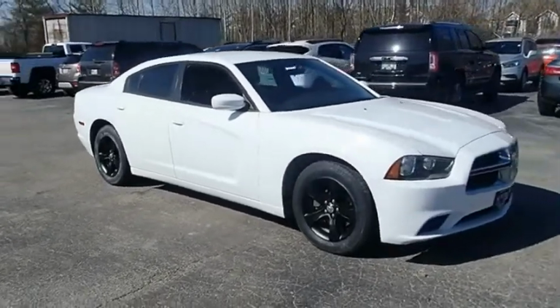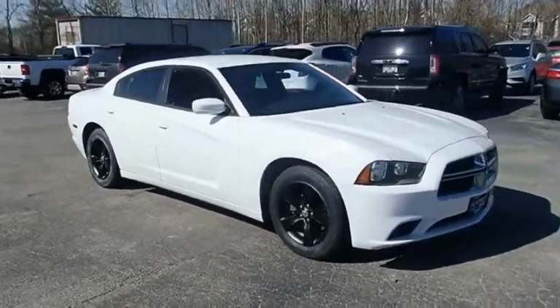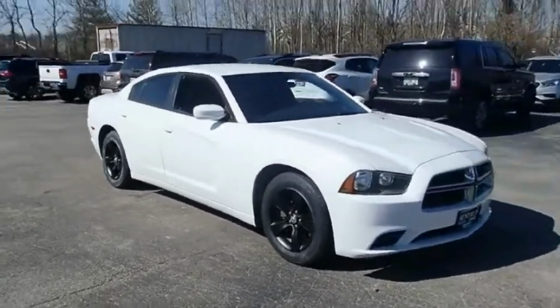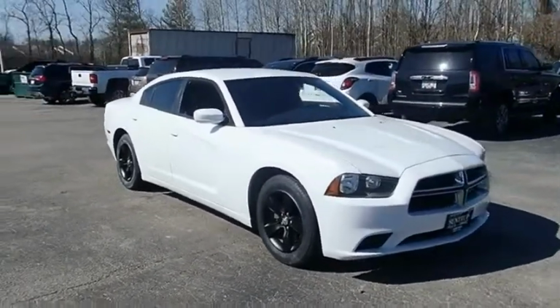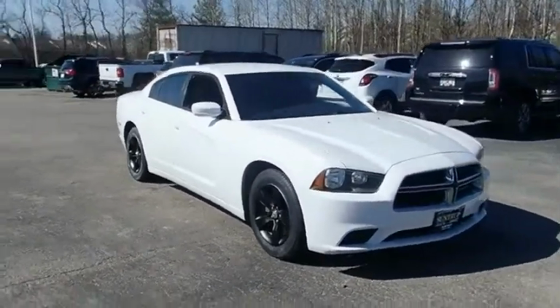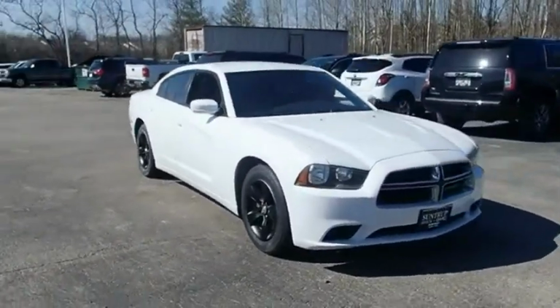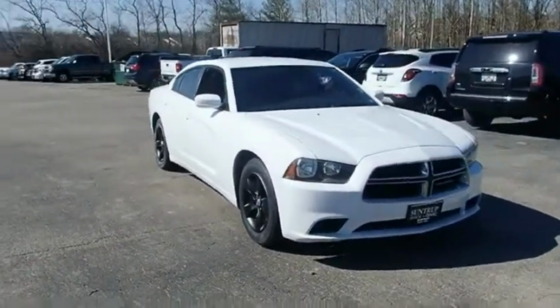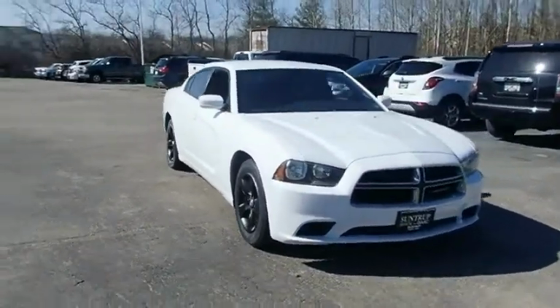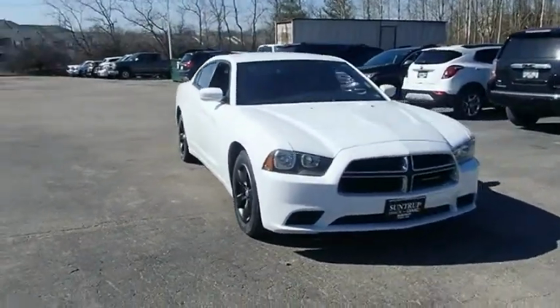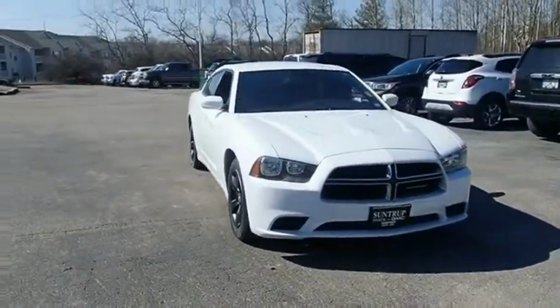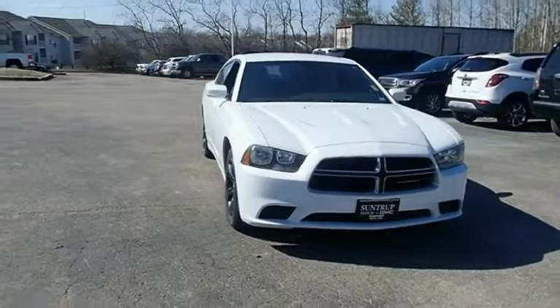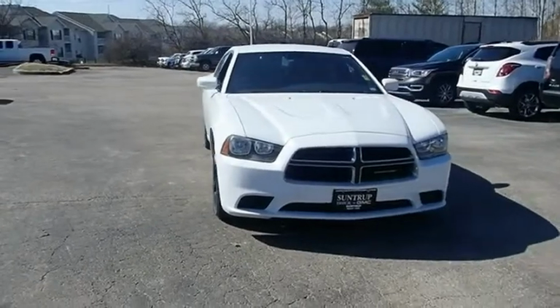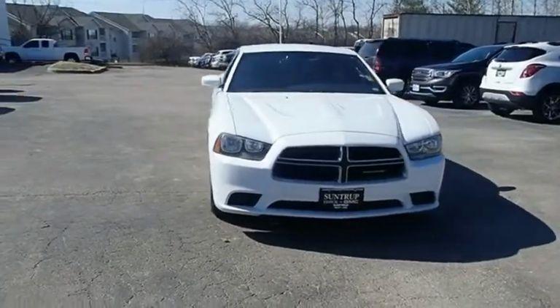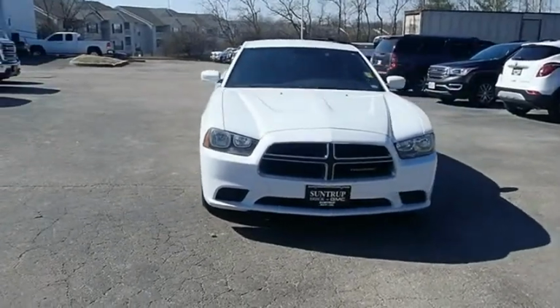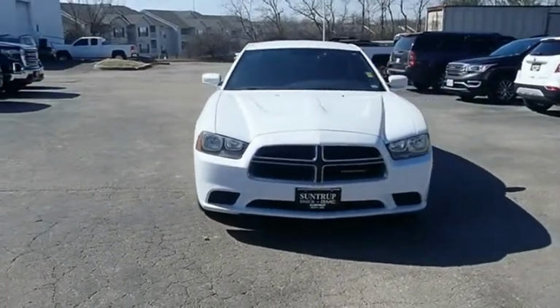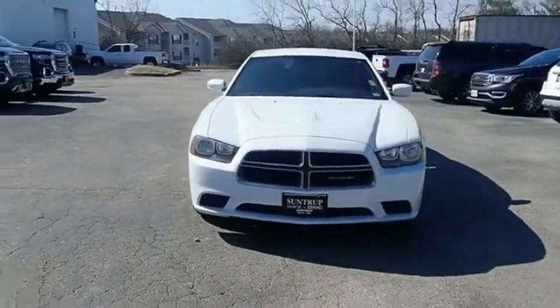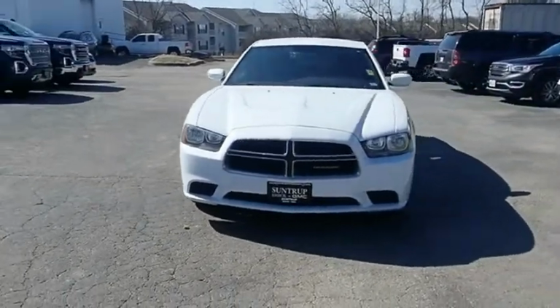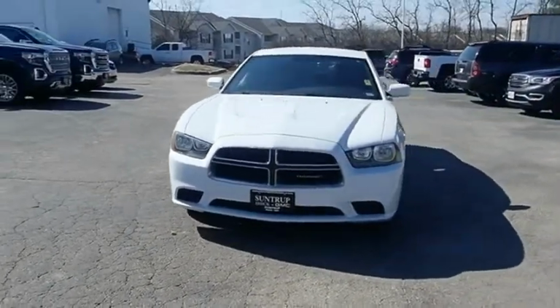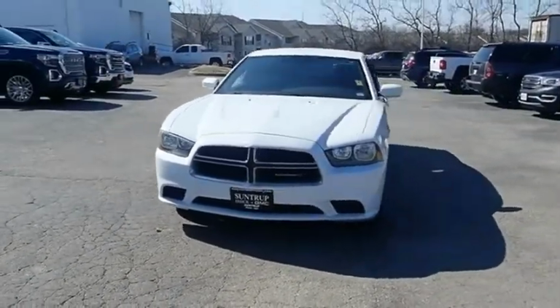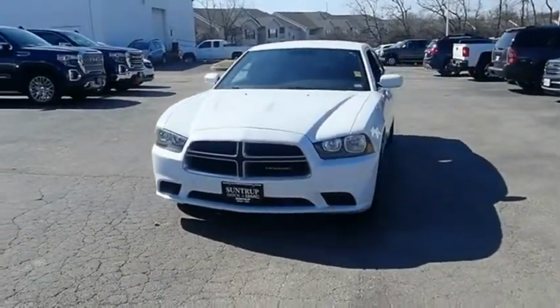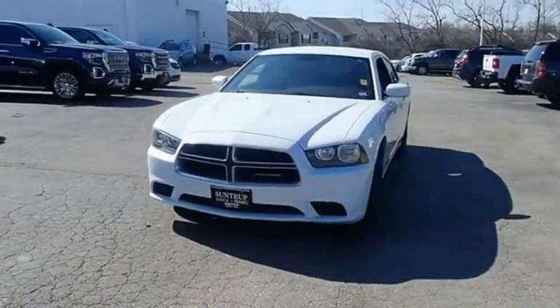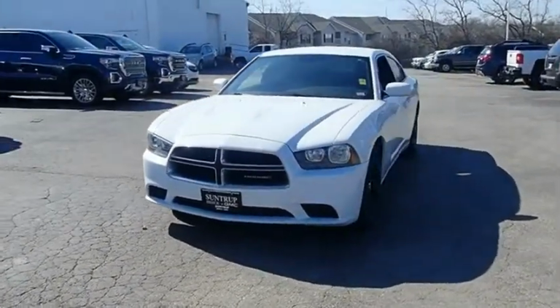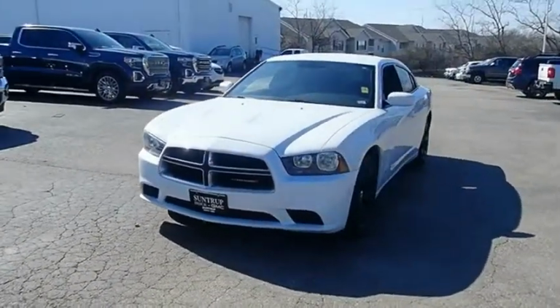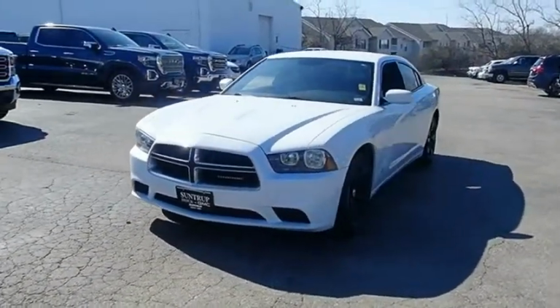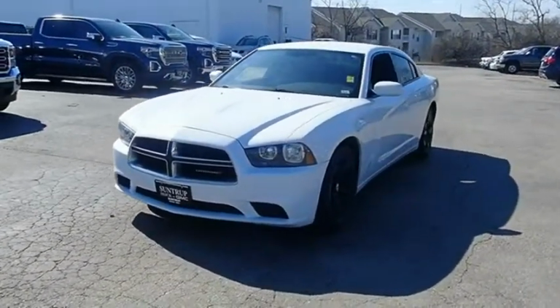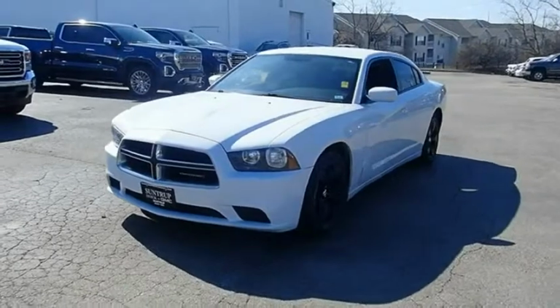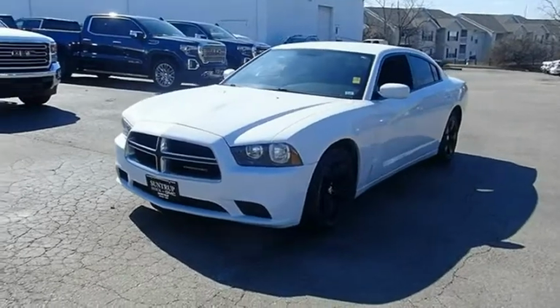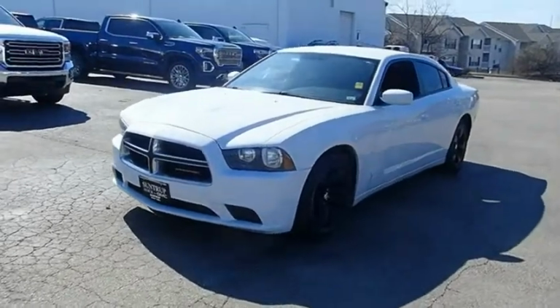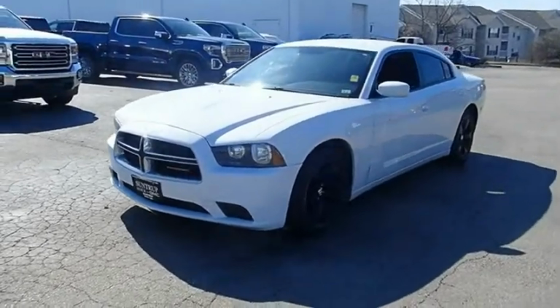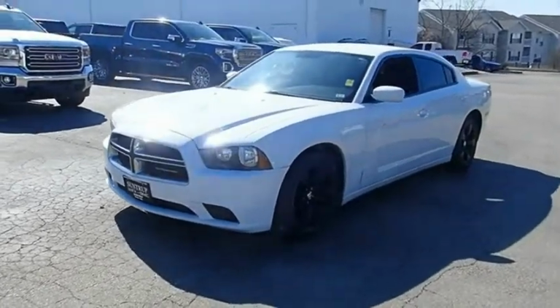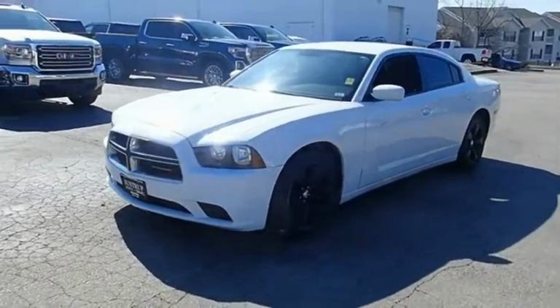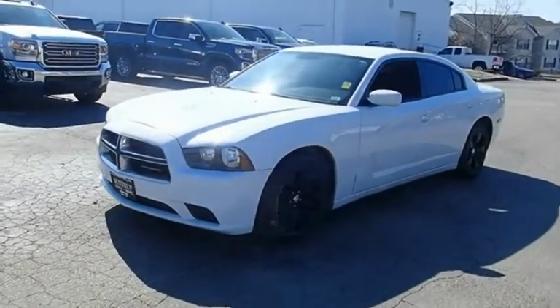Peace of mind comes standard with the Charger's 5-star Government Front and Side Impact Crash Test Rating. A vehicle like this doesn't come along every day. Come in and get it before someone else does.